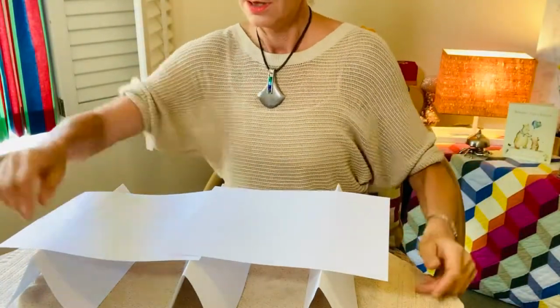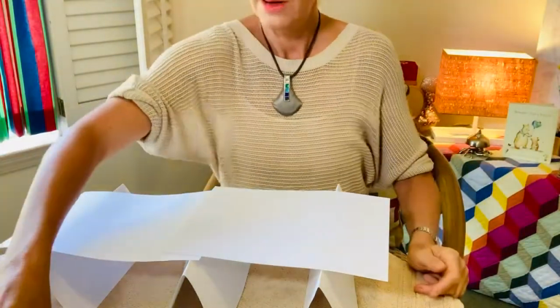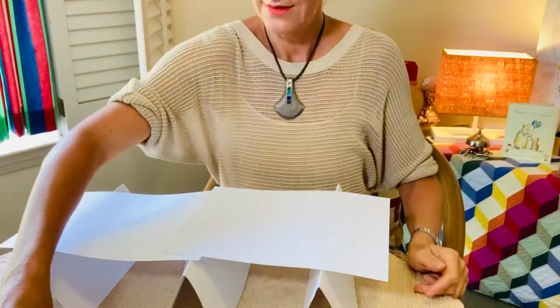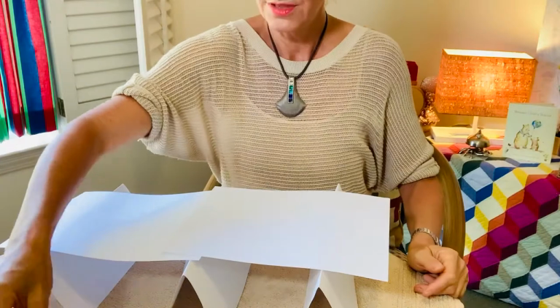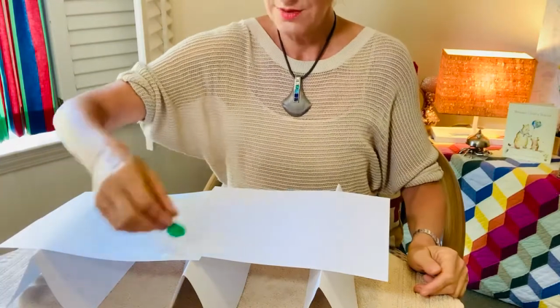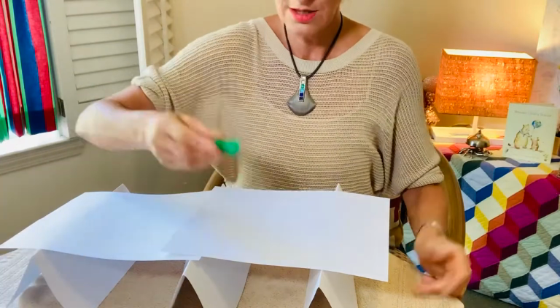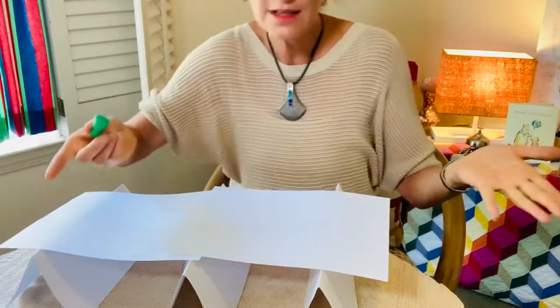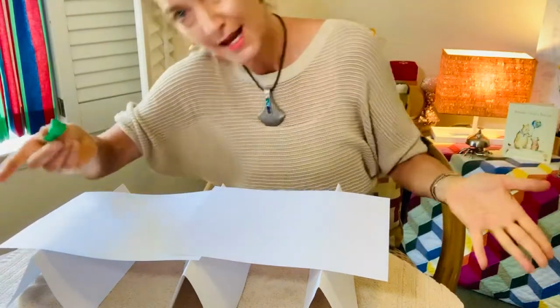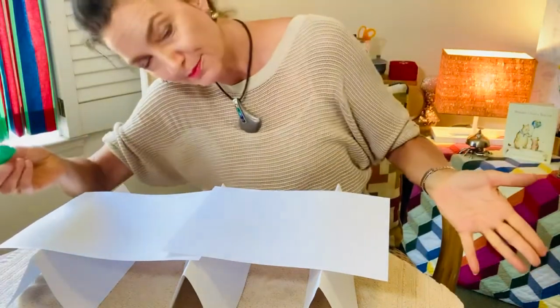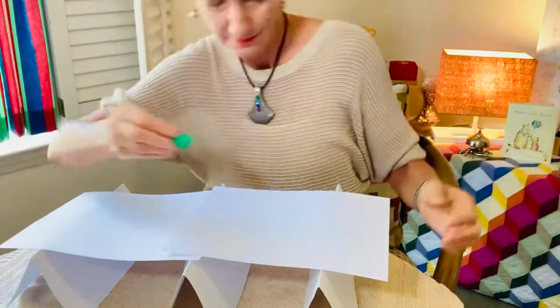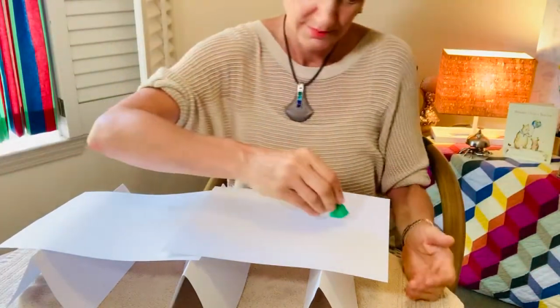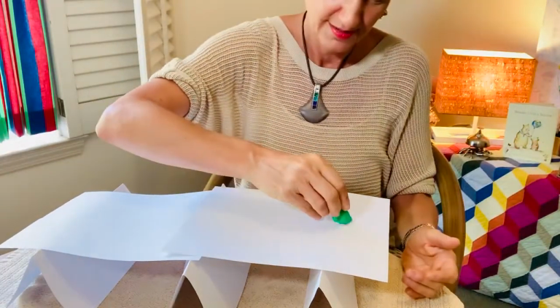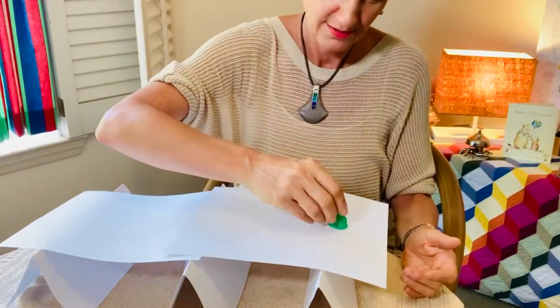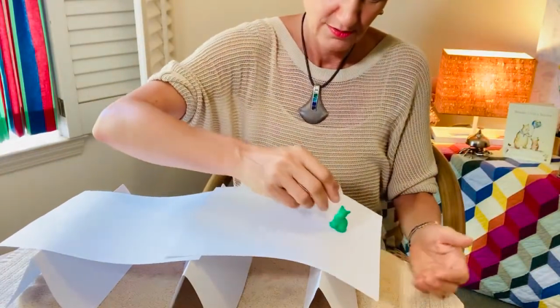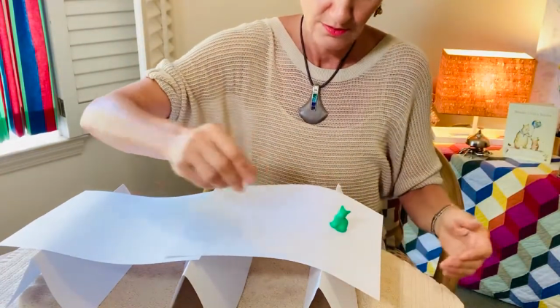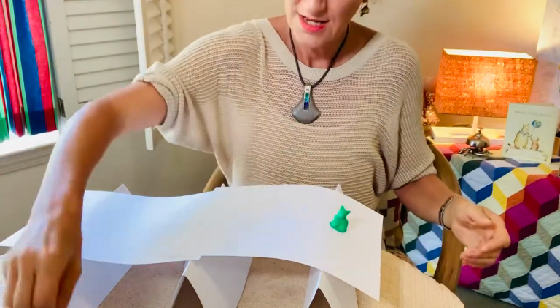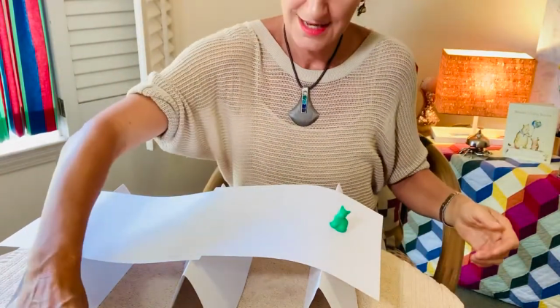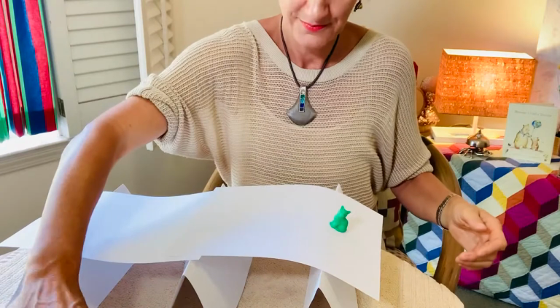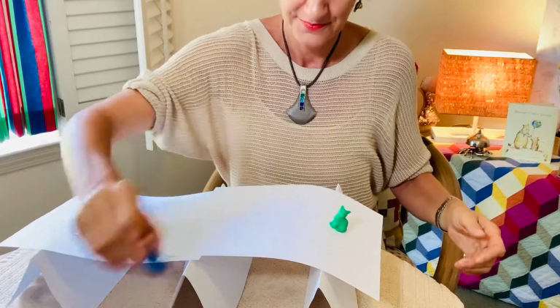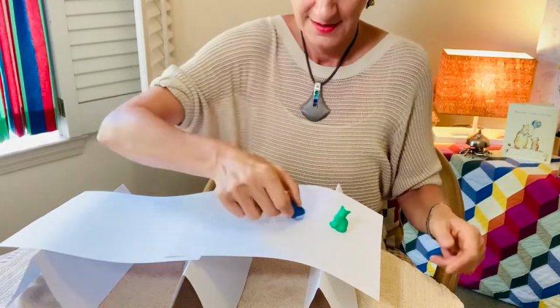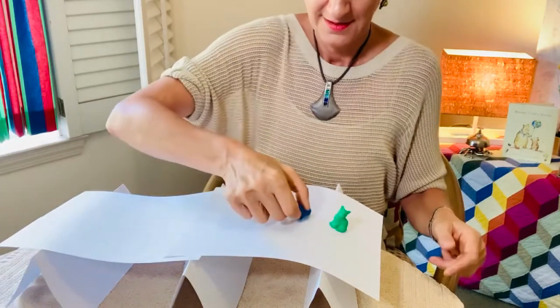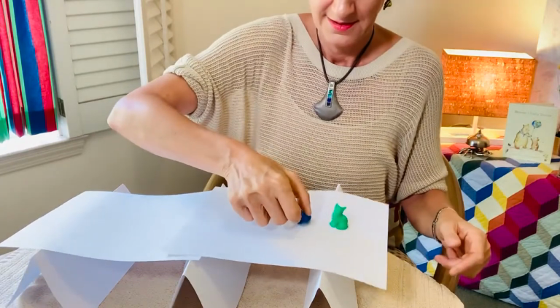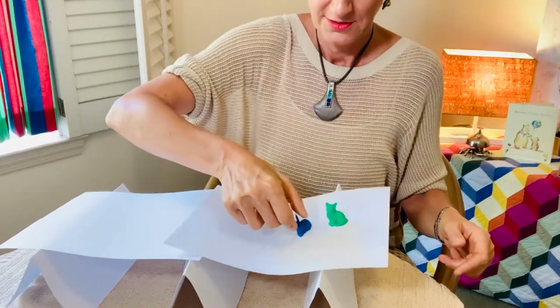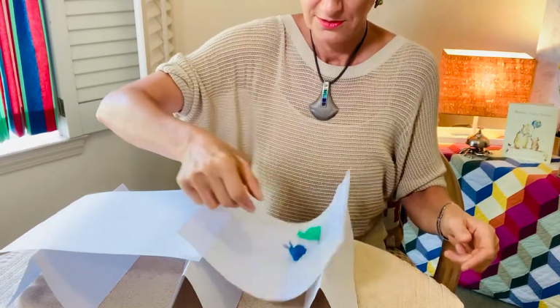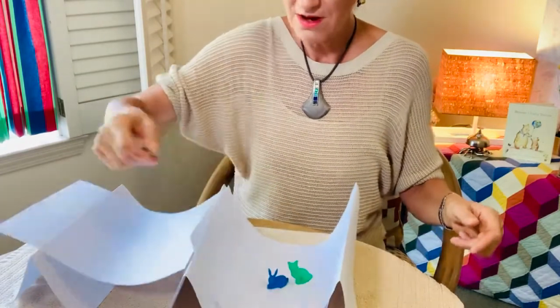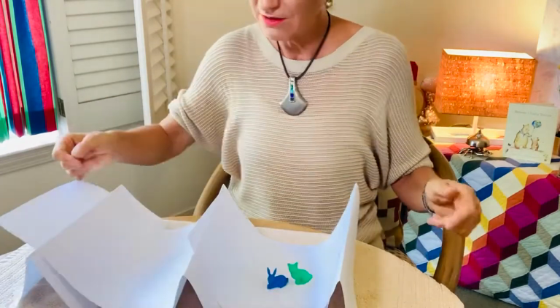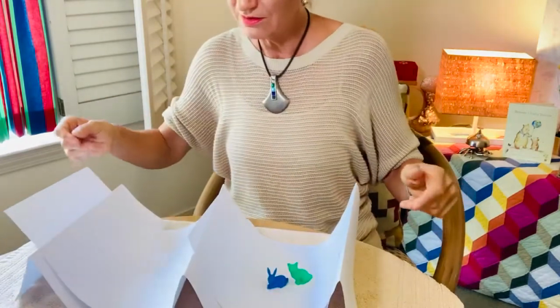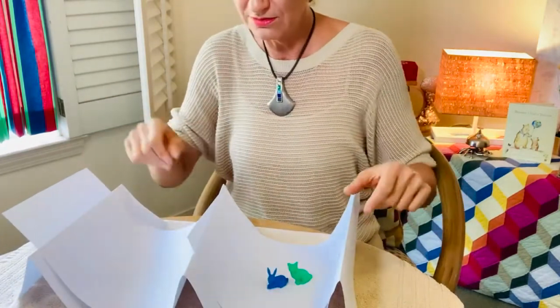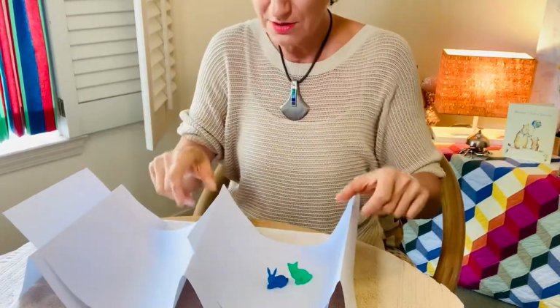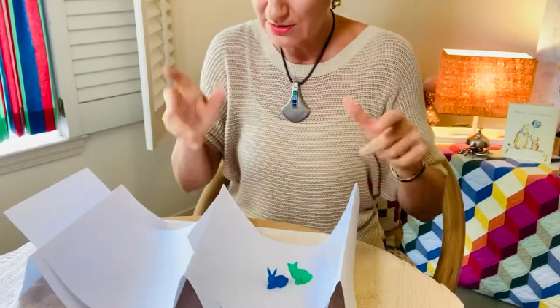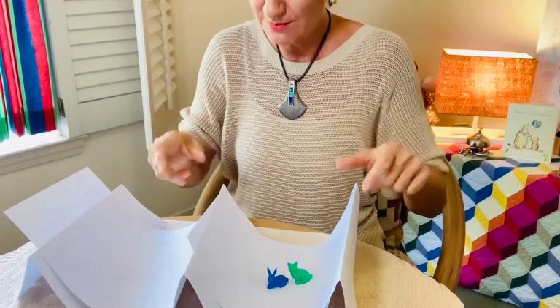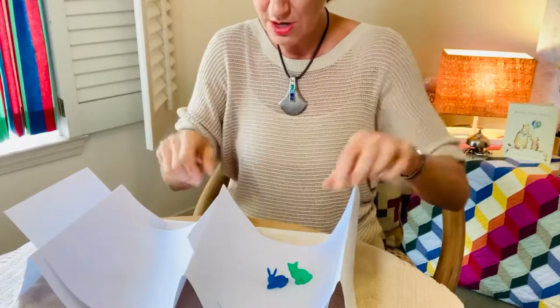All right, let's see if I can put some animals on there. I think I'll do a pattern. One, two. Oh! Okay, so it needs to be stronger.